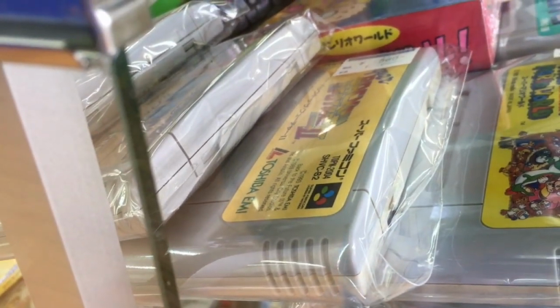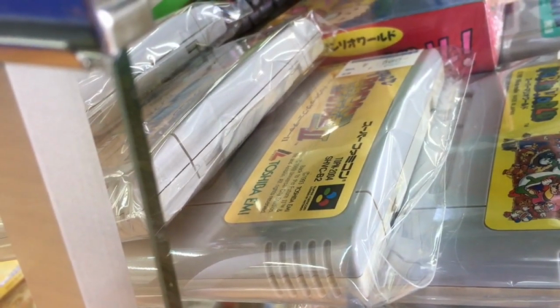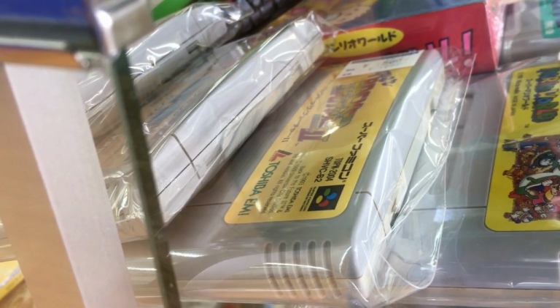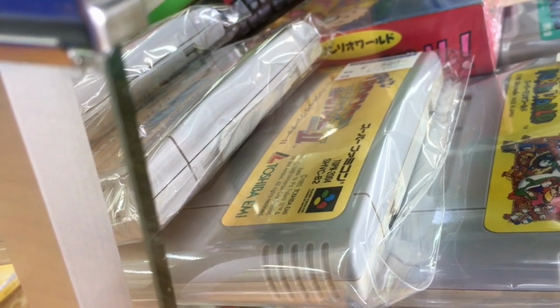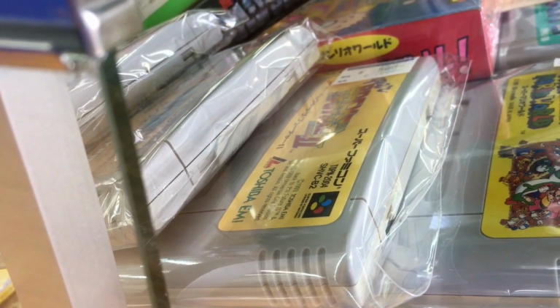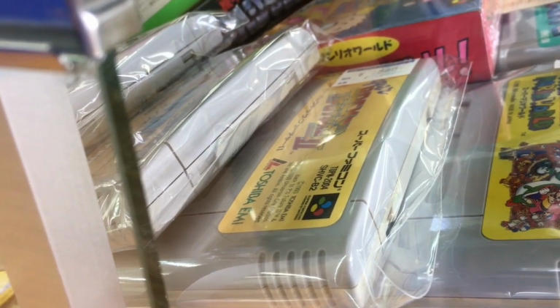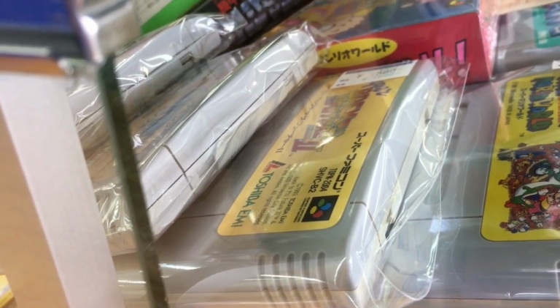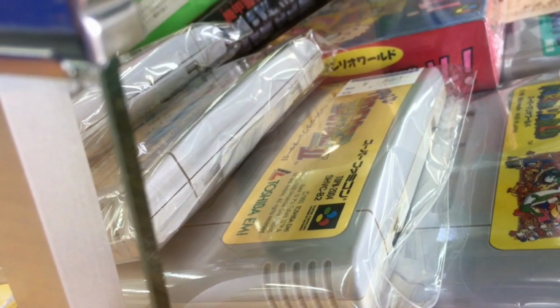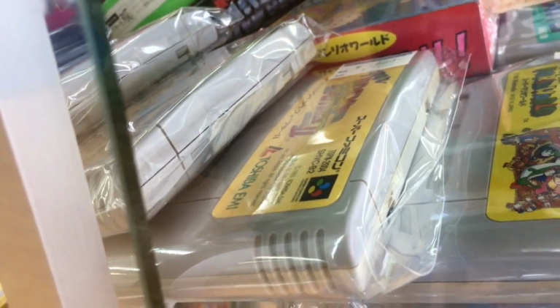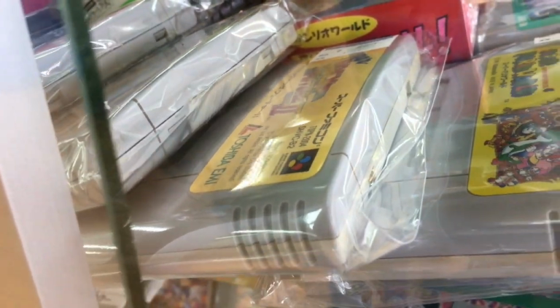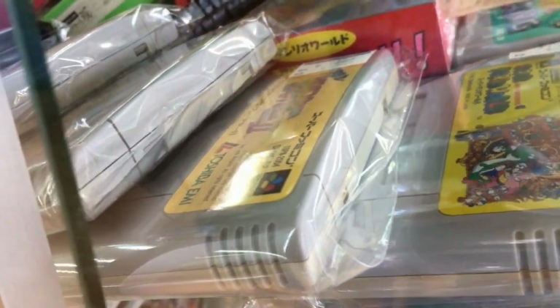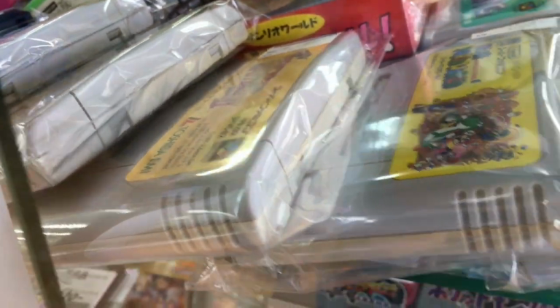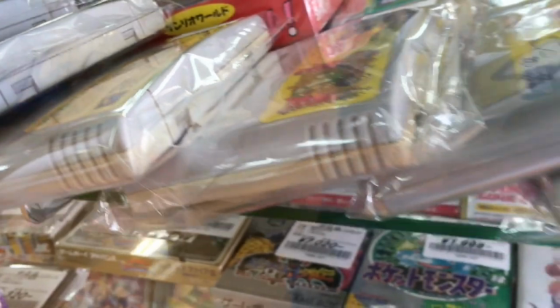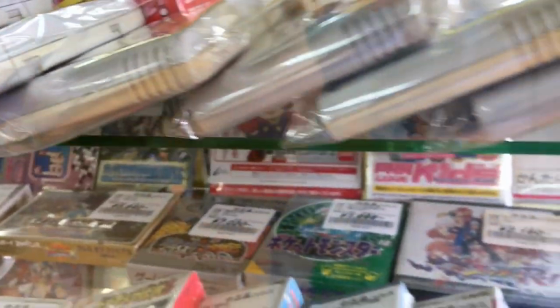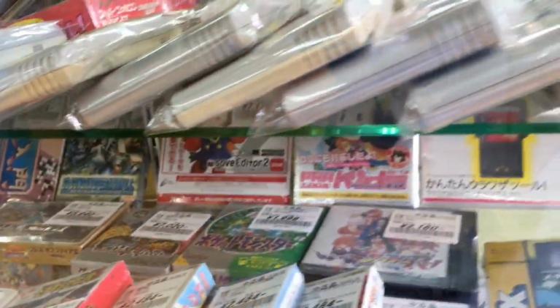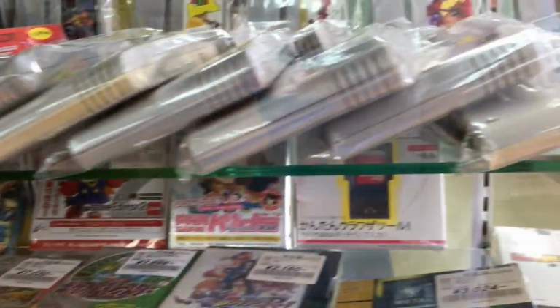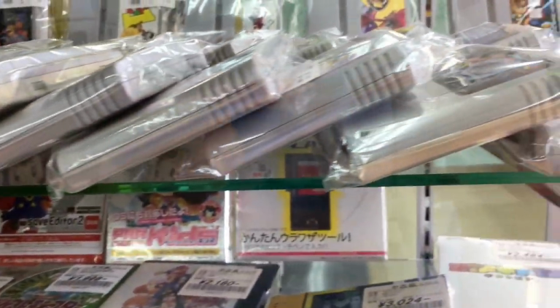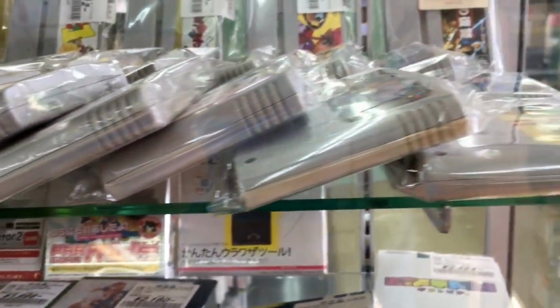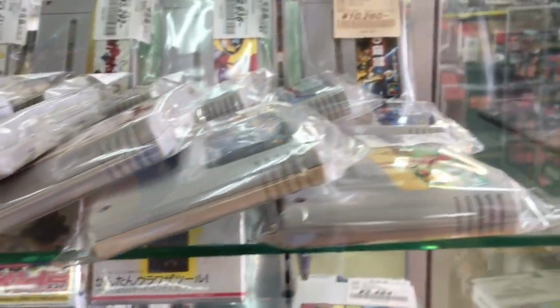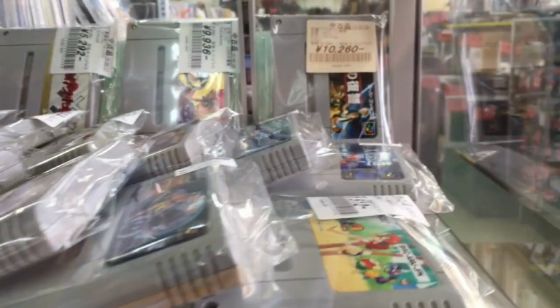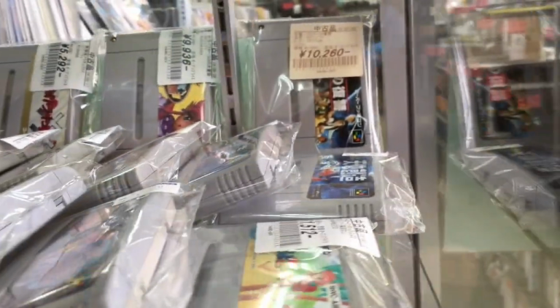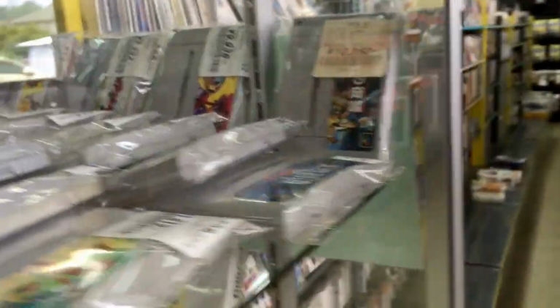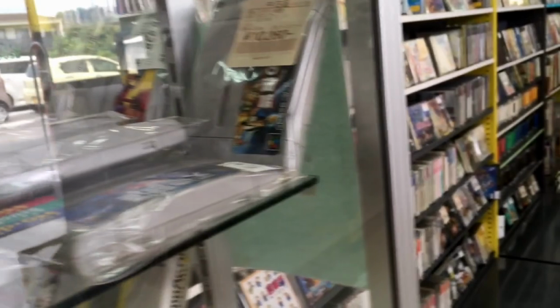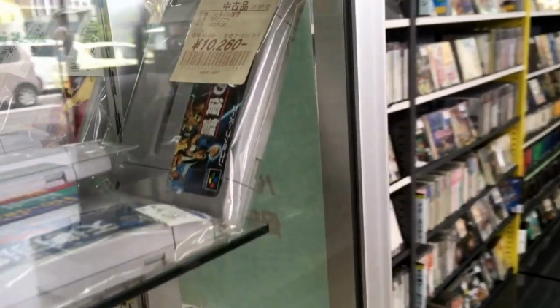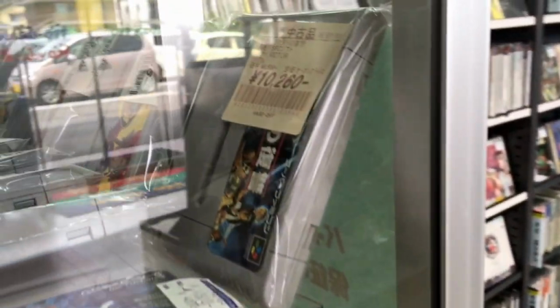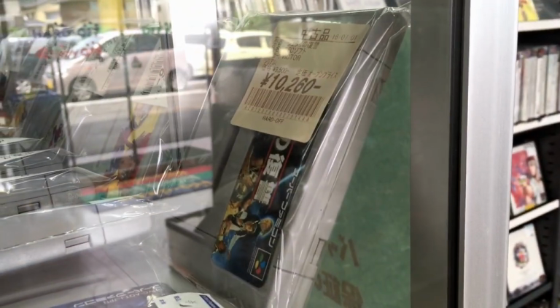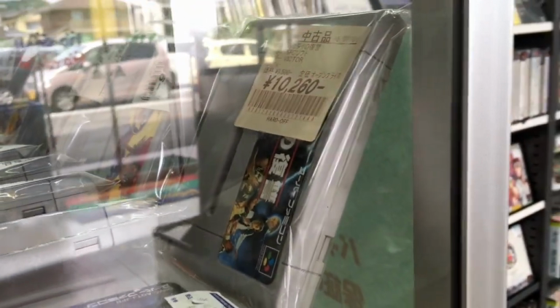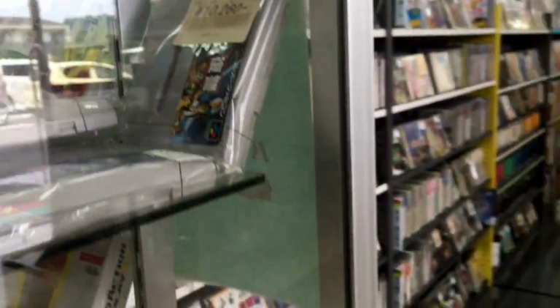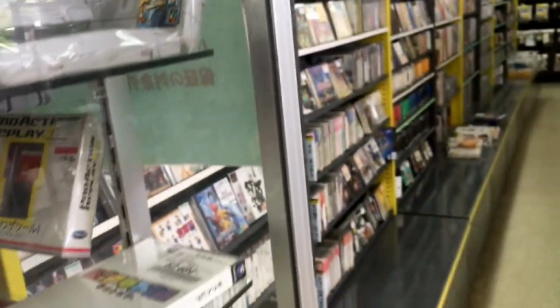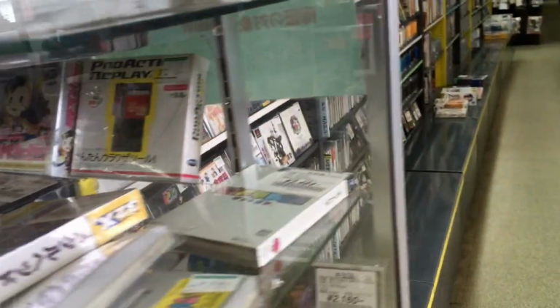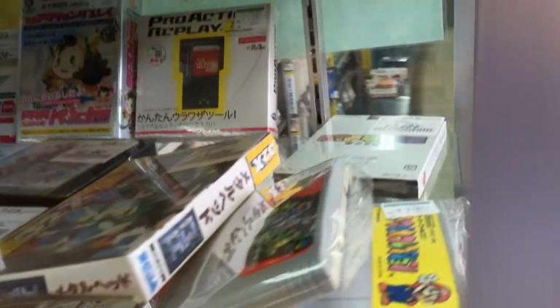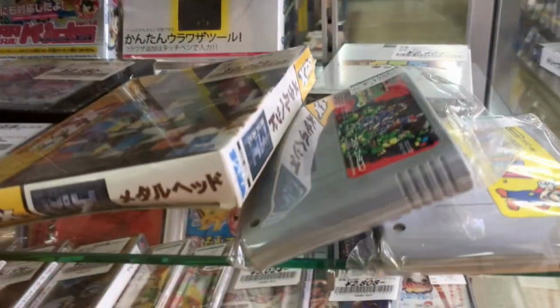Oh, the Super Famicom — I think that only came out in Japan — and yeah, it's pretty expensive. Going for I think $70. And Super Return of the Jedi going for $100. Hard to find here in Japan.